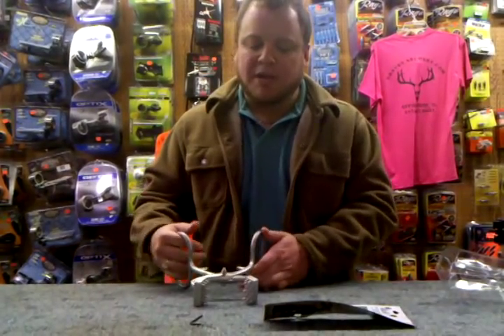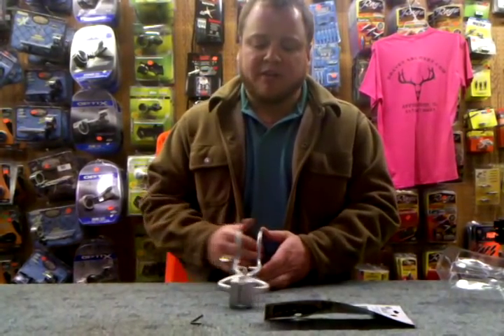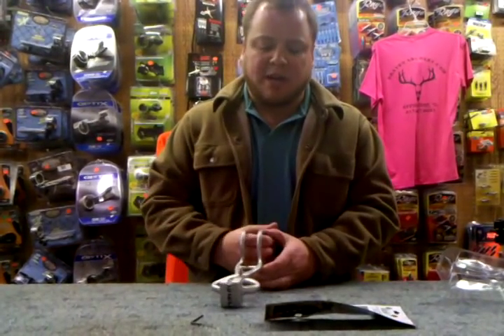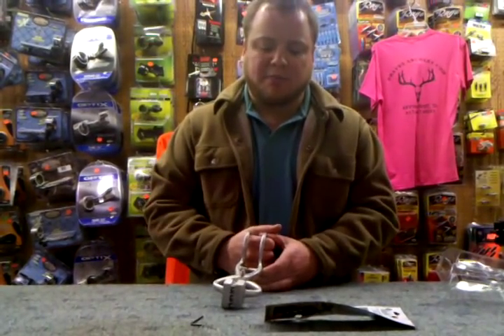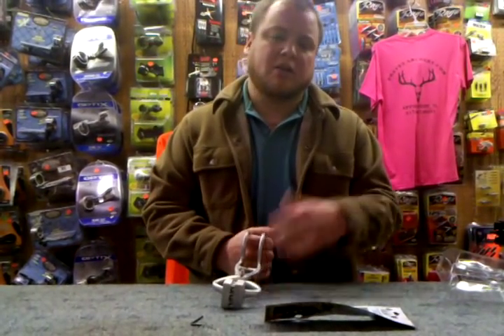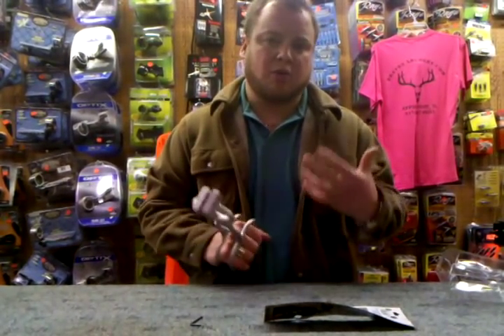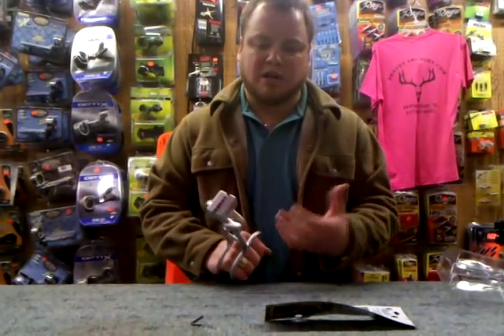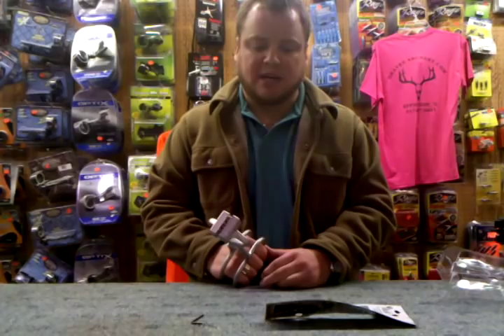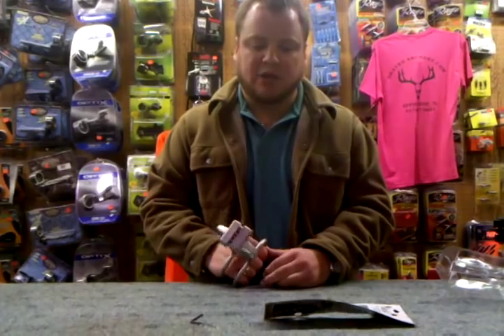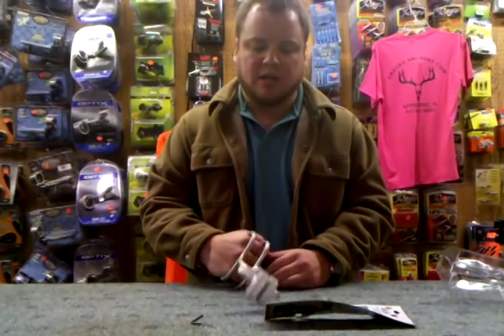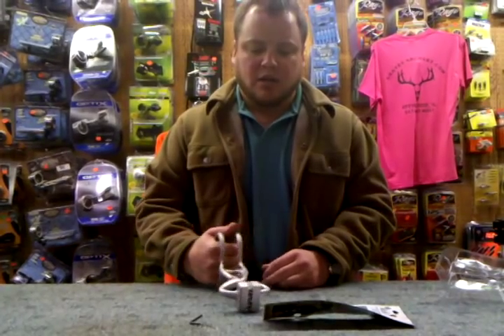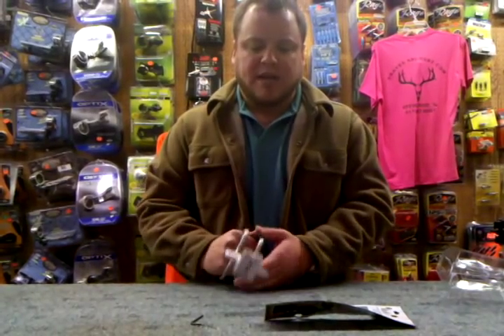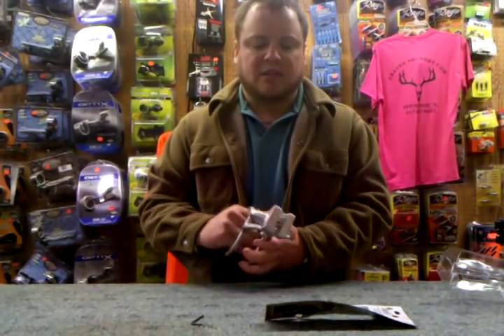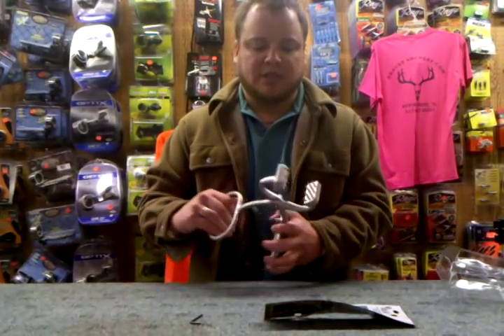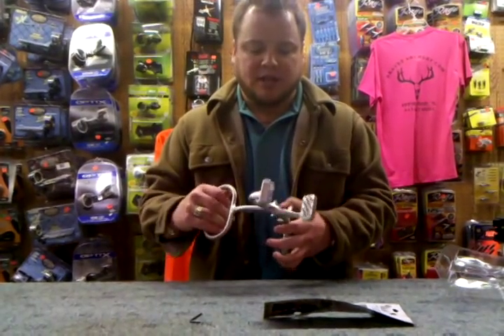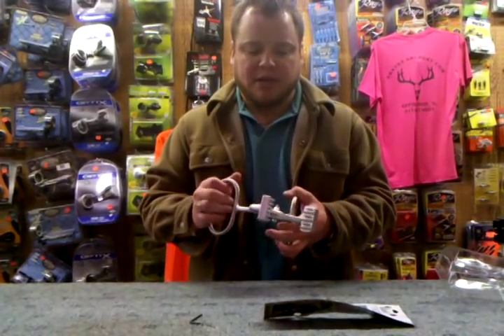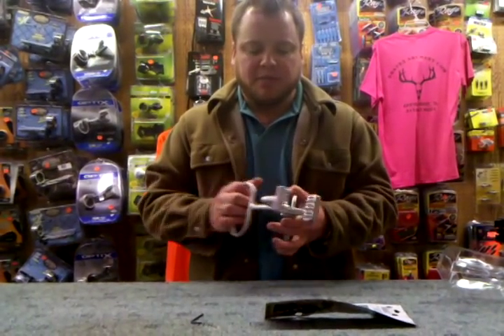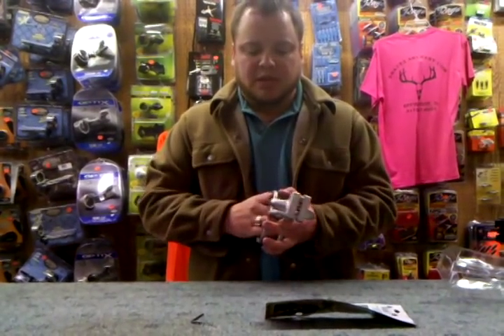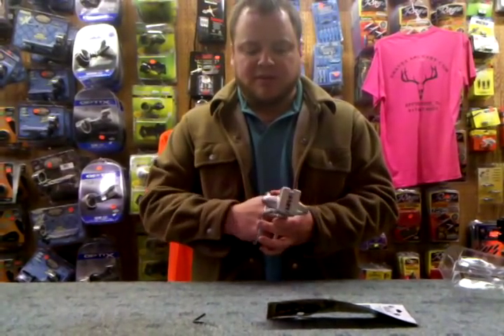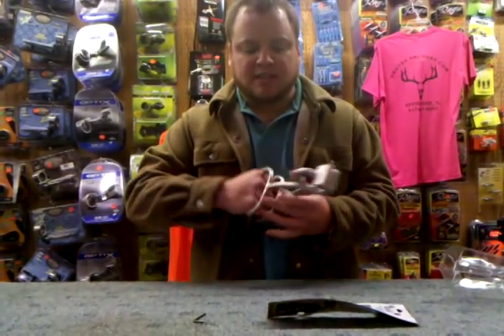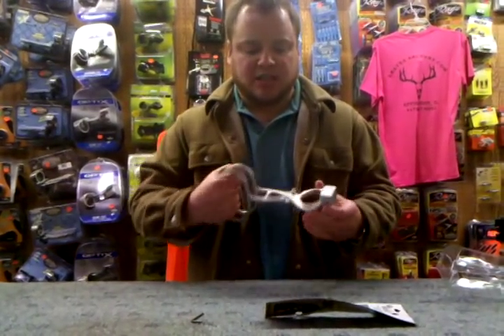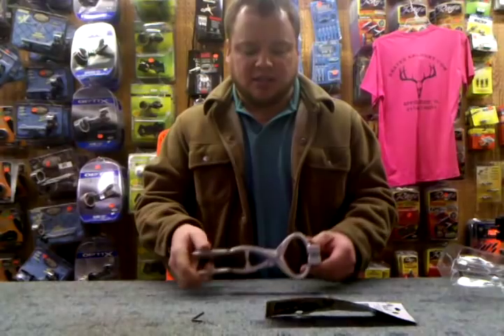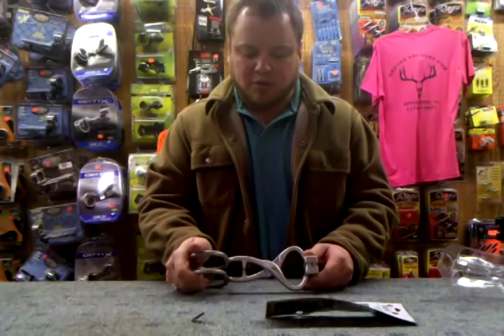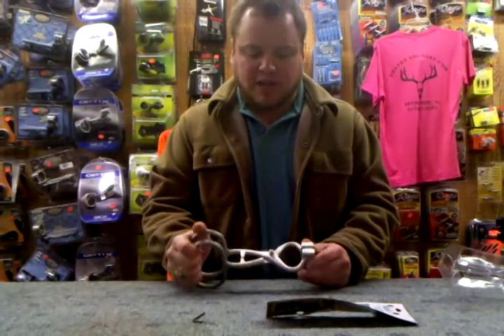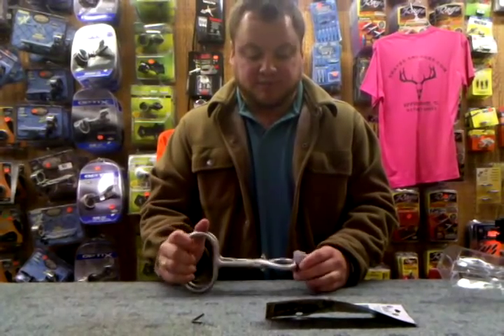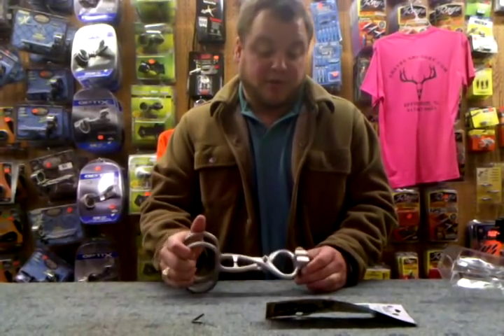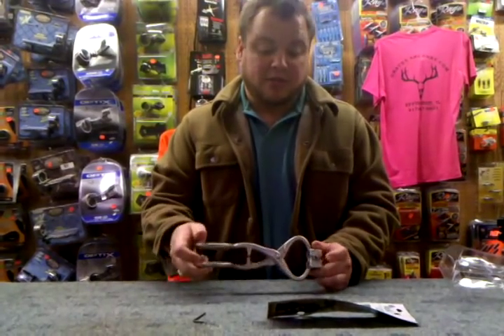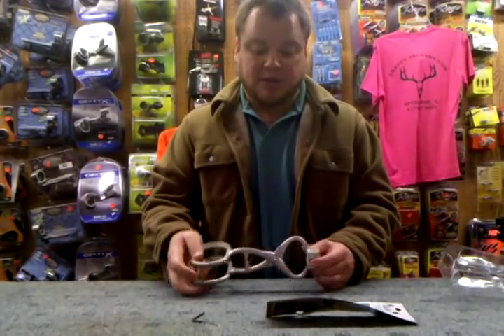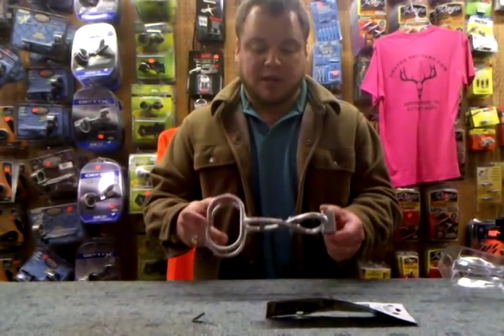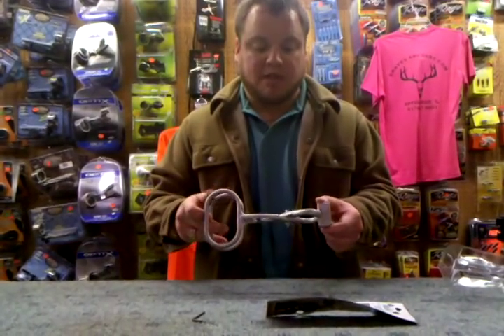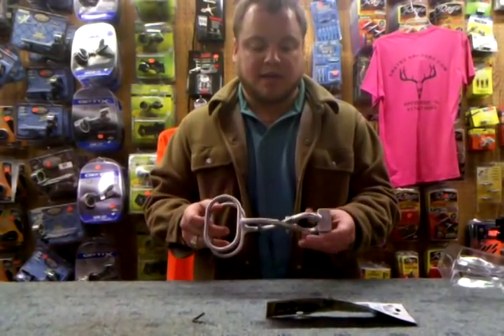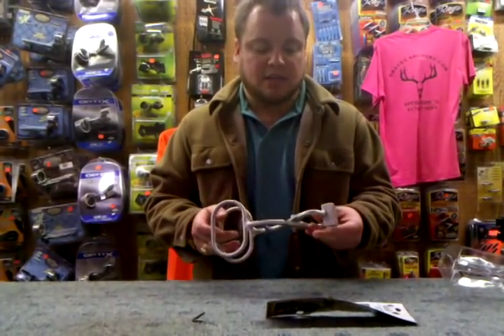I mean, if you're going to keep a big buck, you don't want to pull it around its neck where you're going to get it taxidermied or anything. But it's from Everlast — it's all stainless steel. It's going to last forever. That's probably where they came up with the name.